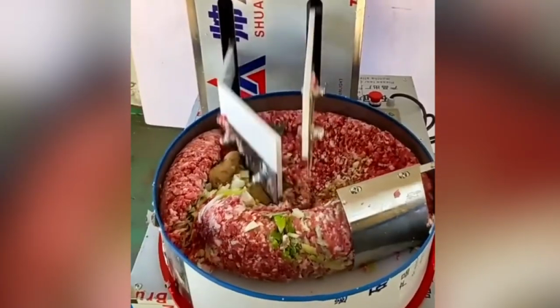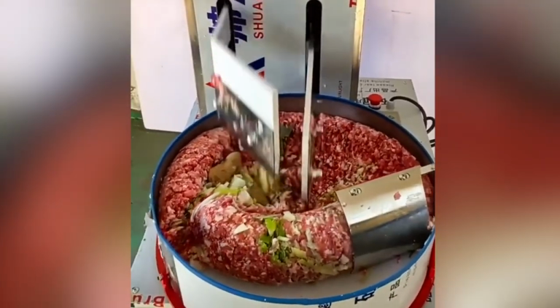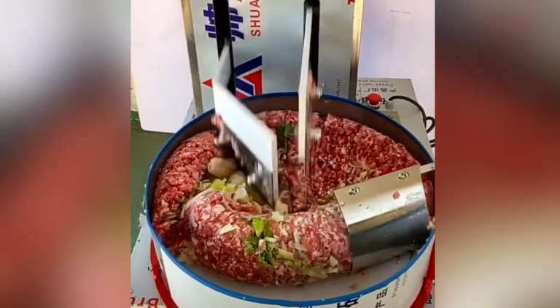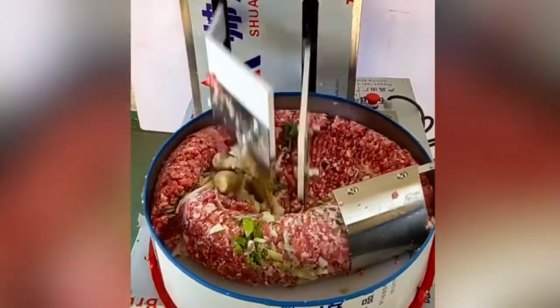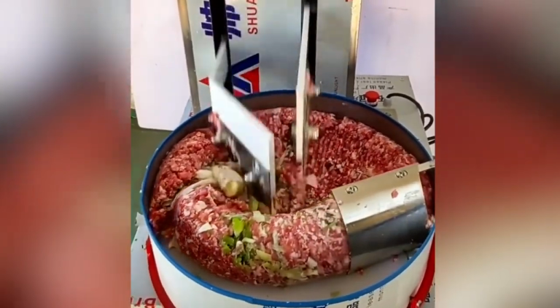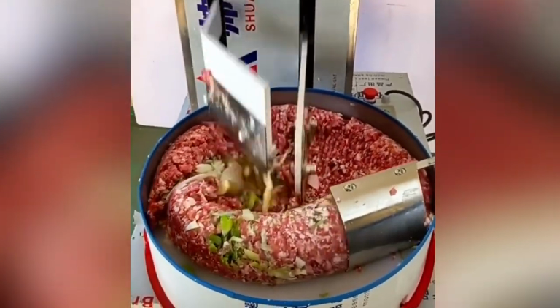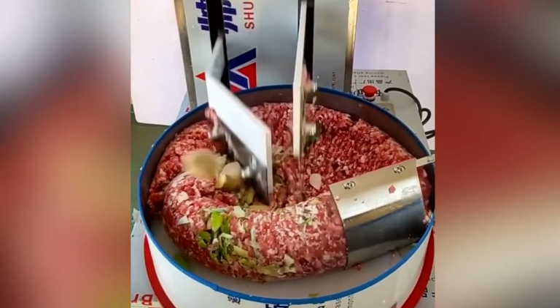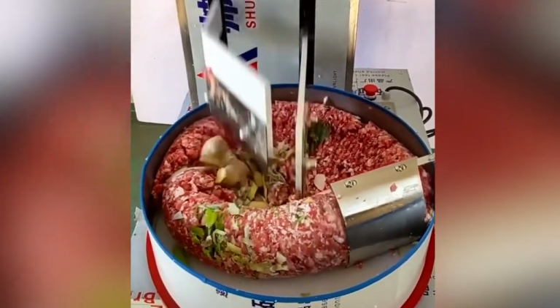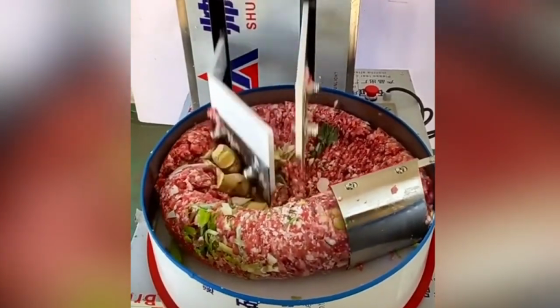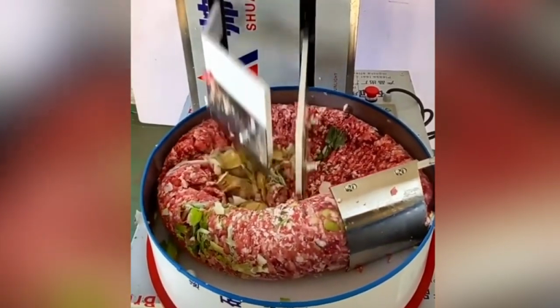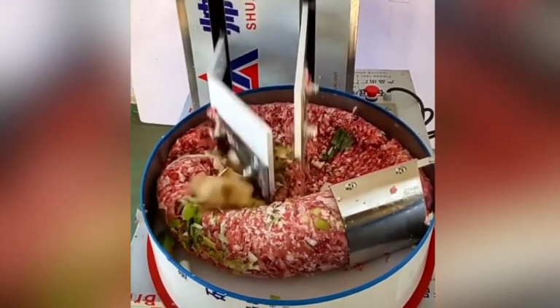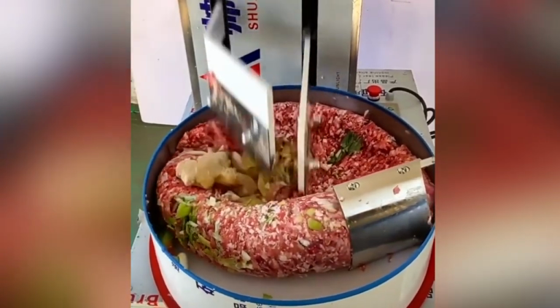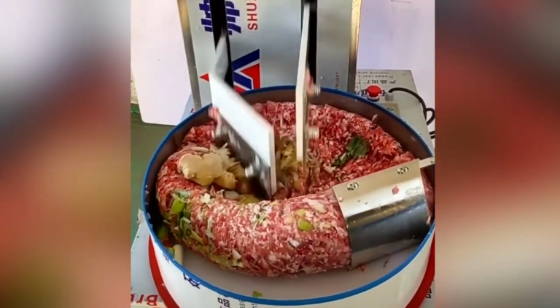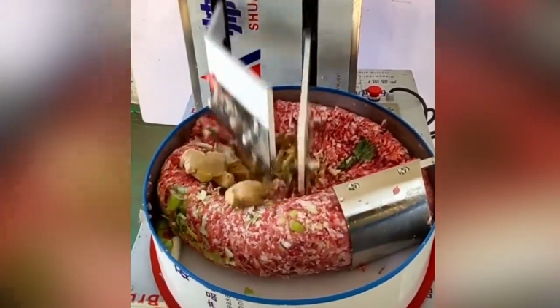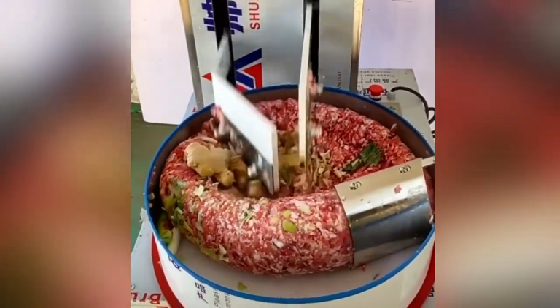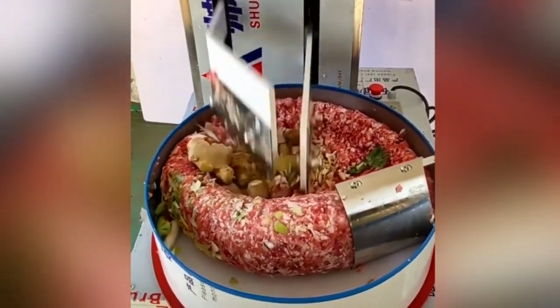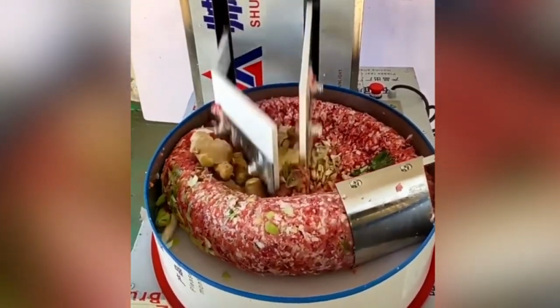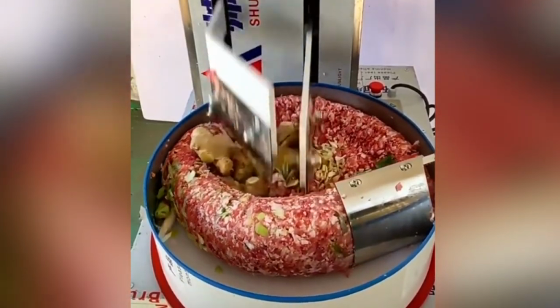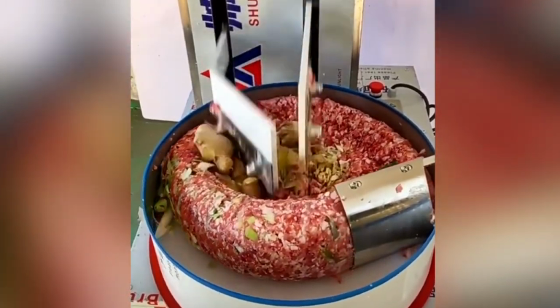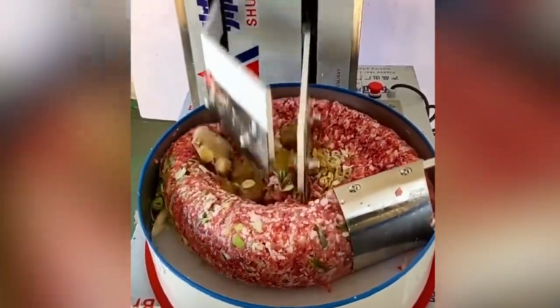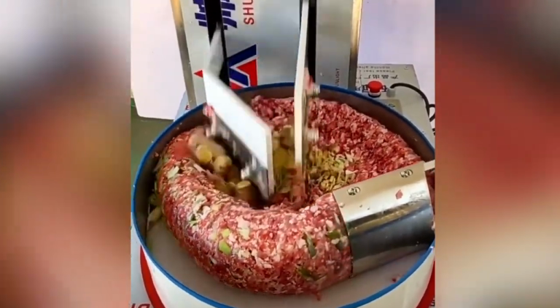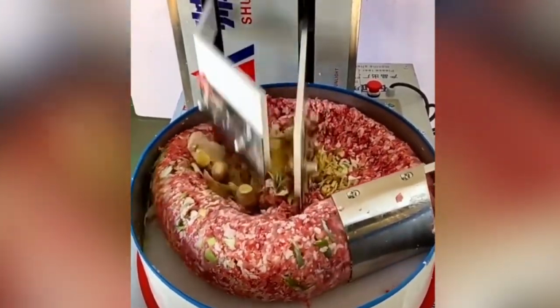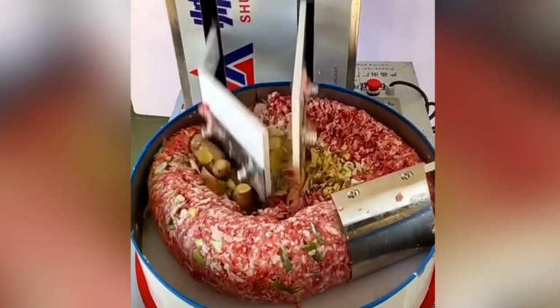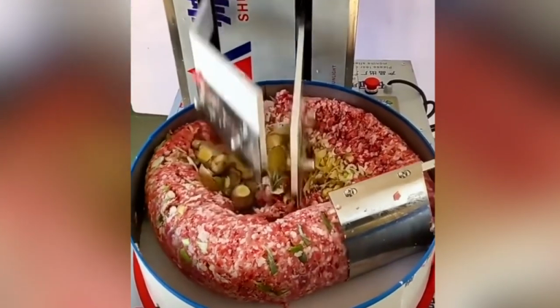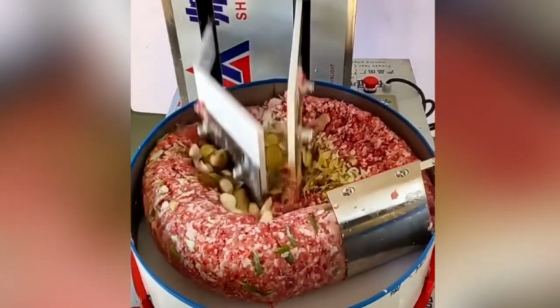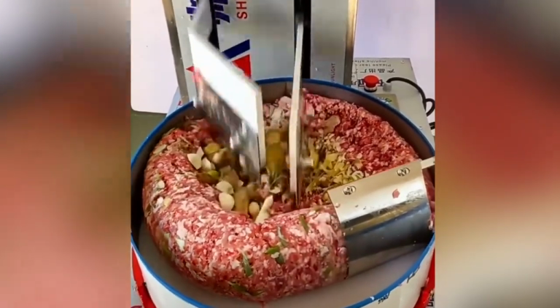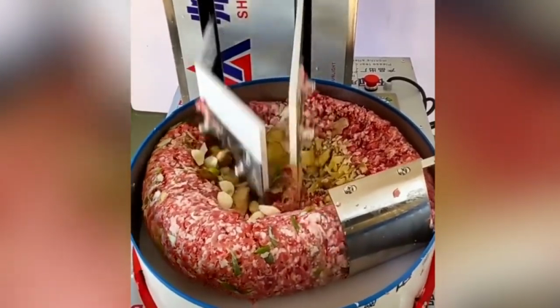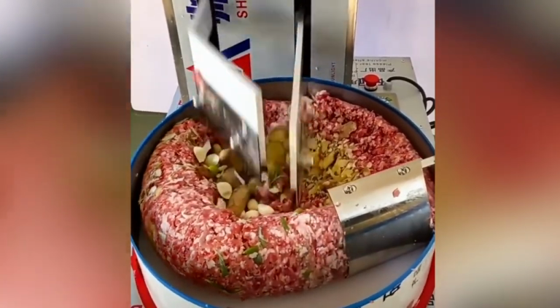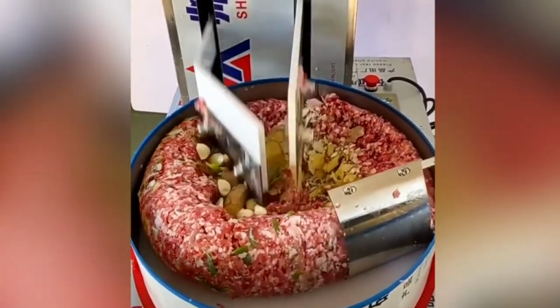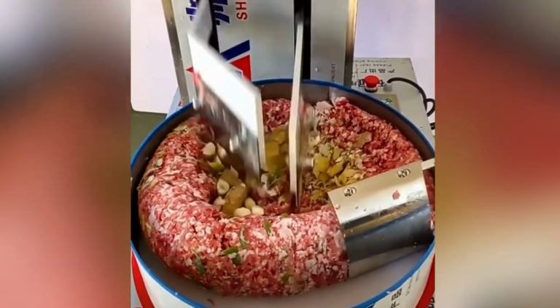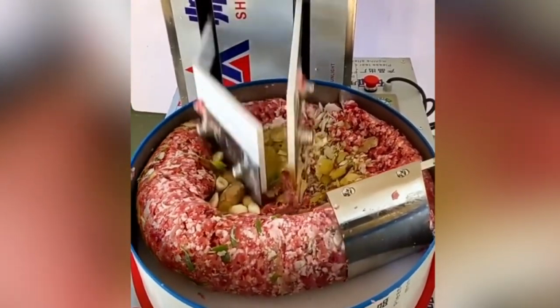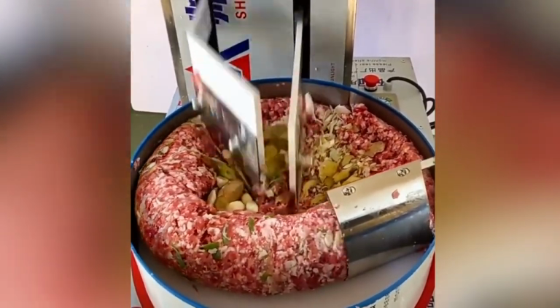Forcemeats are seasoned with salt, curing salt, marinades, and other herbs and spices. Salt not only adds flavor, but also aids in the emulsification of meat and fat.